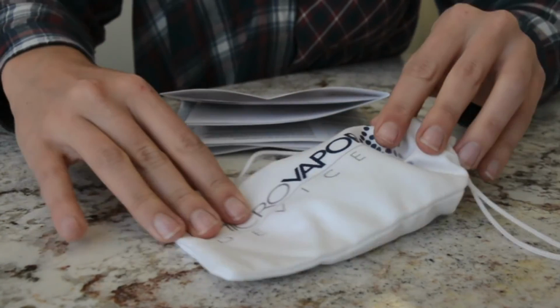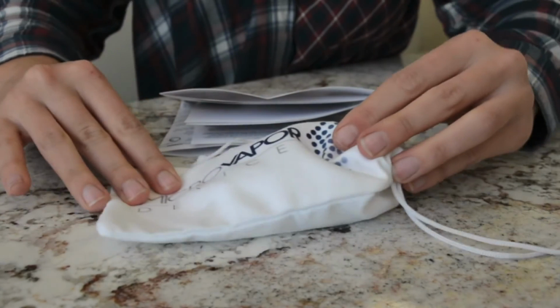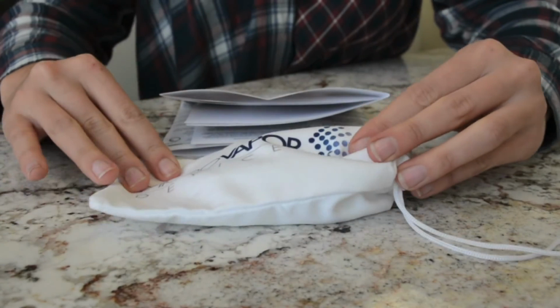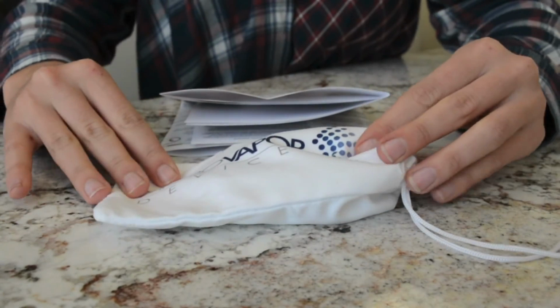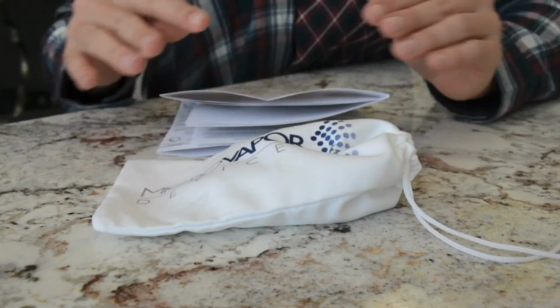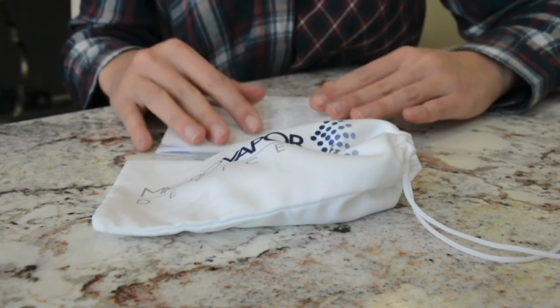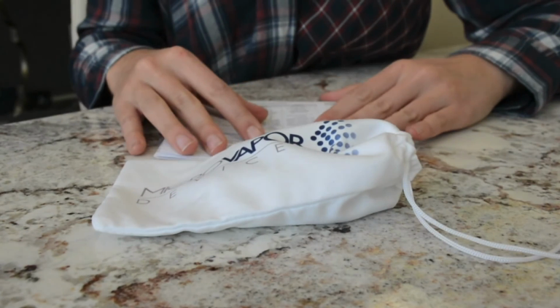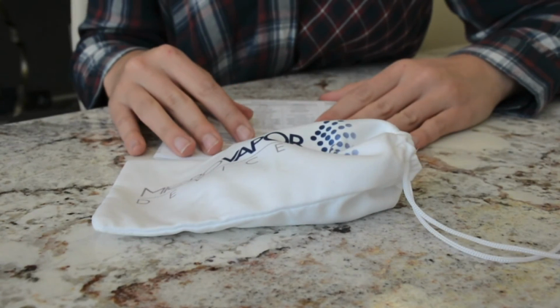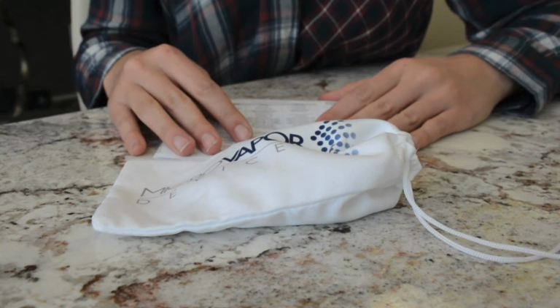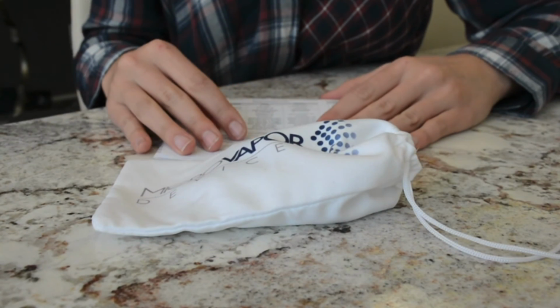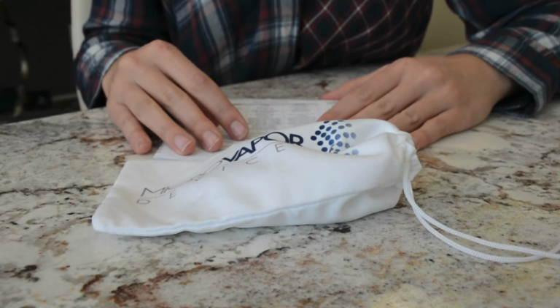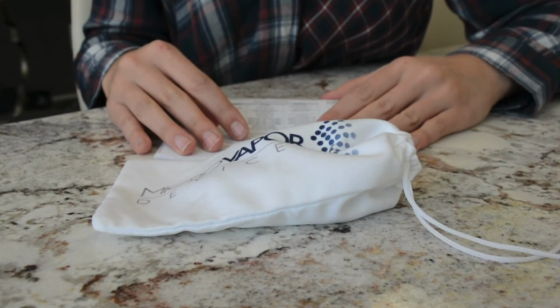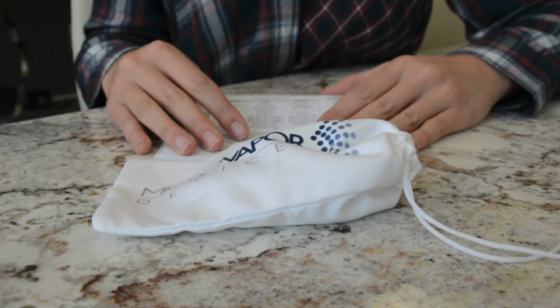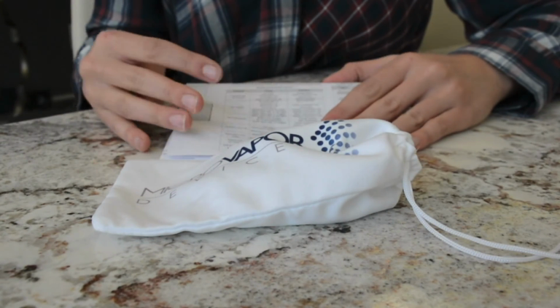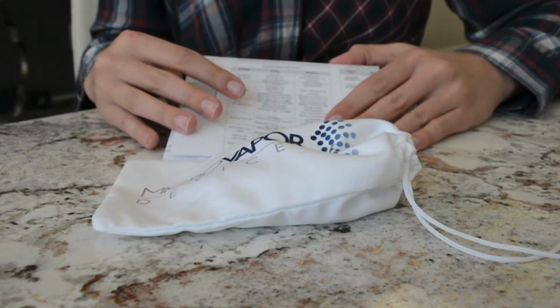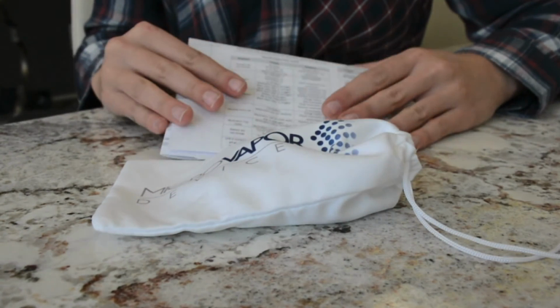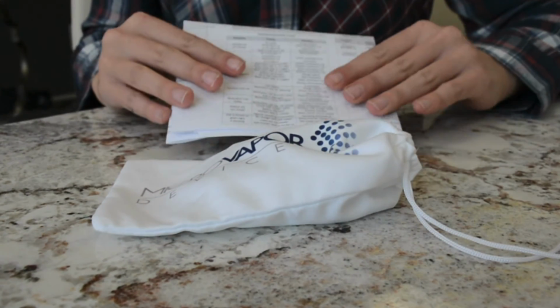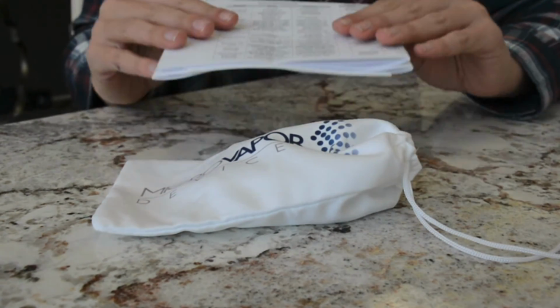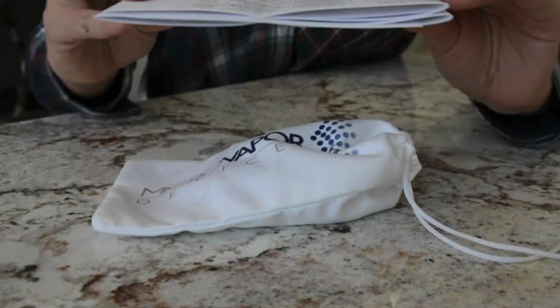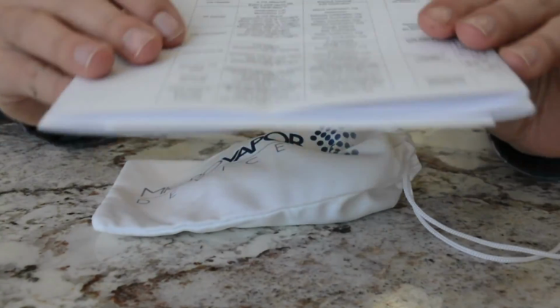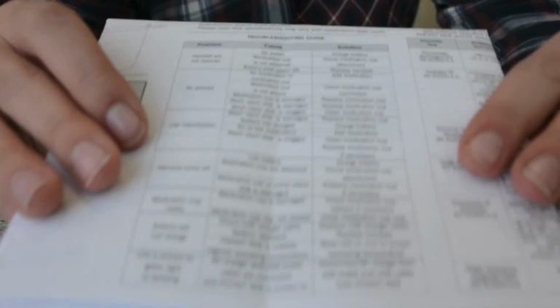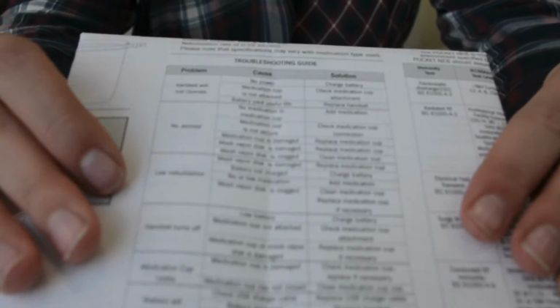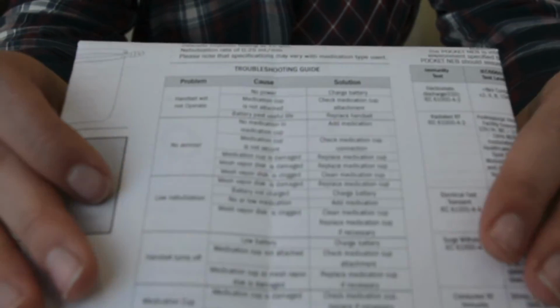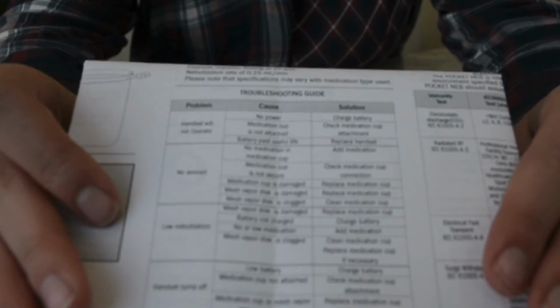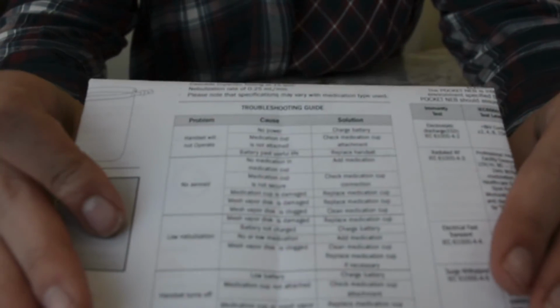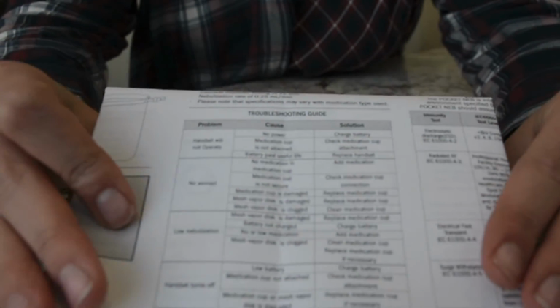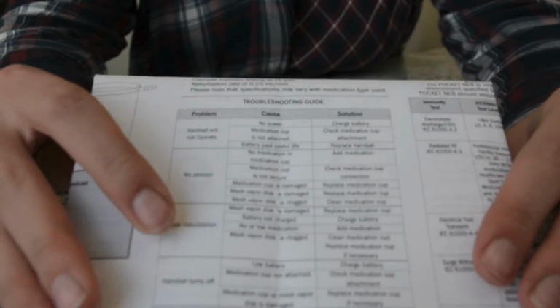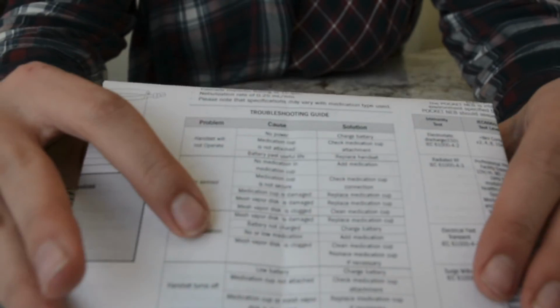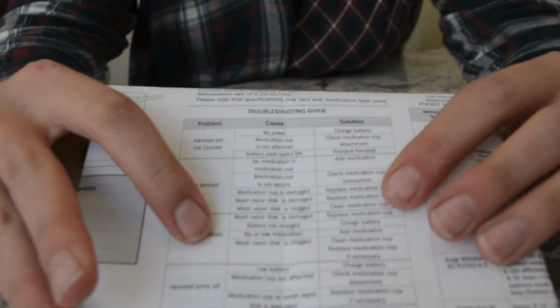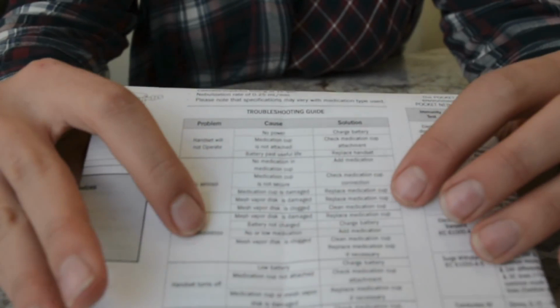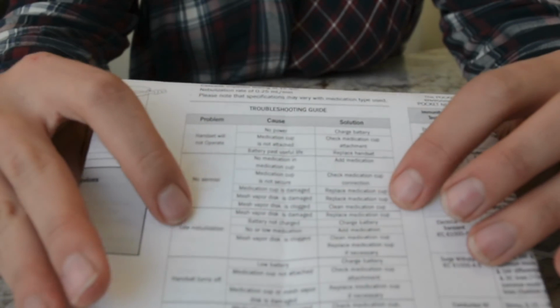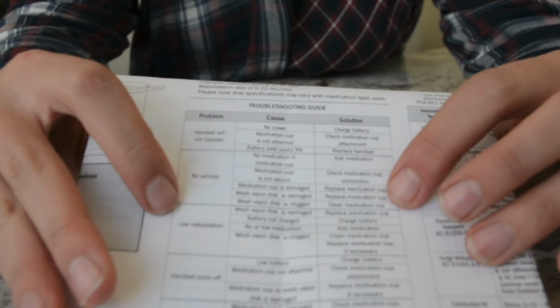If at any time you are having any trouble with the Pocket Neb before contacting MVD, be sure to refer to your instruction manual and look under the Troubleshooting Guide.